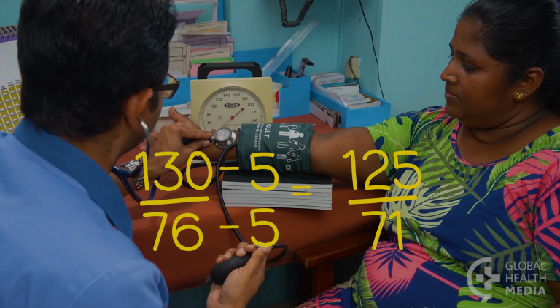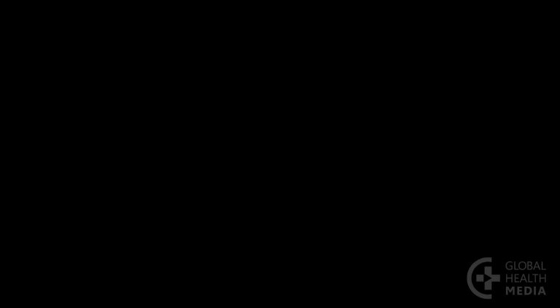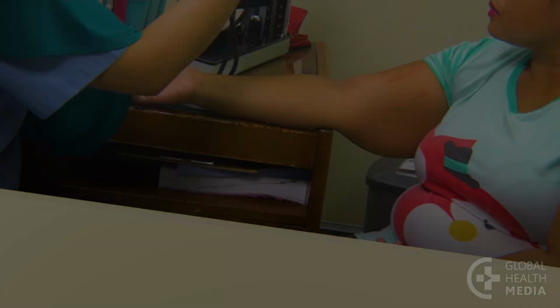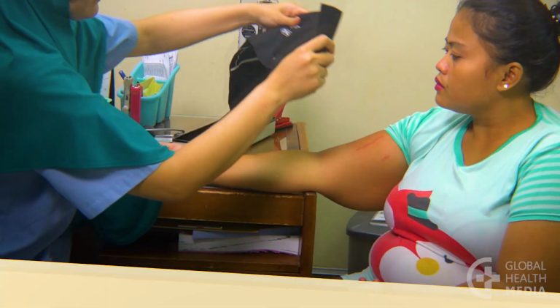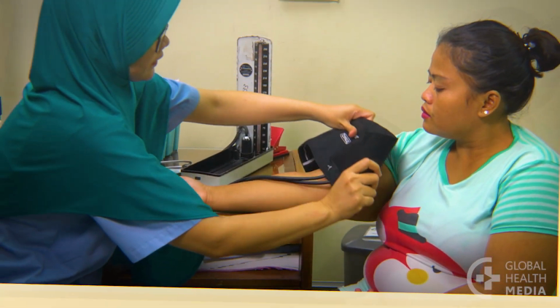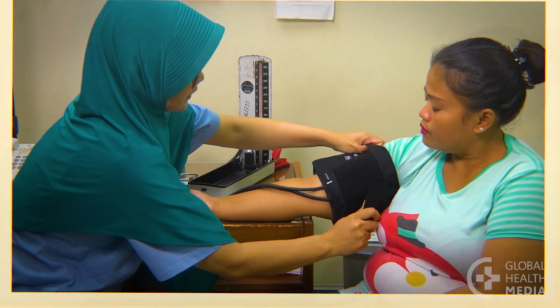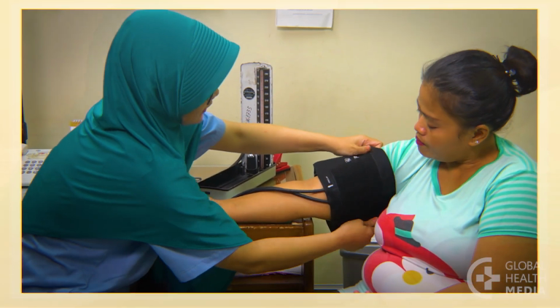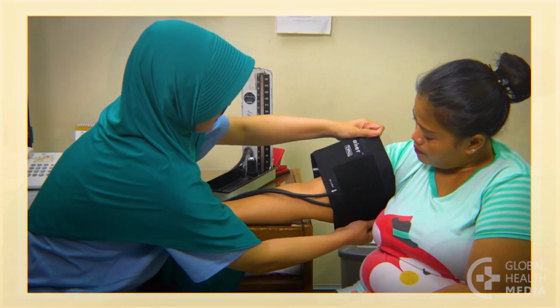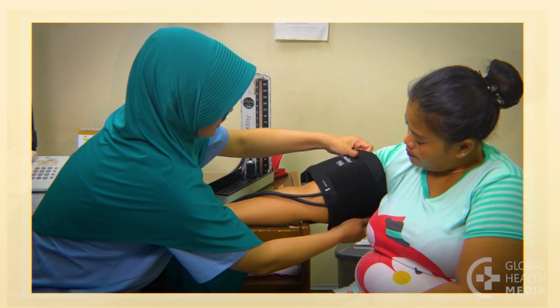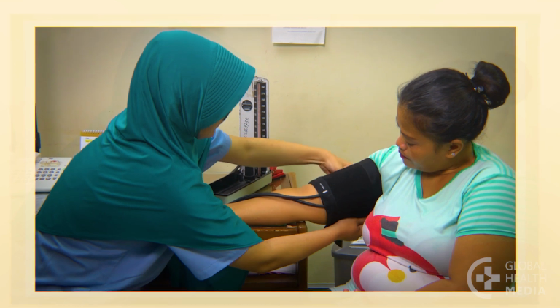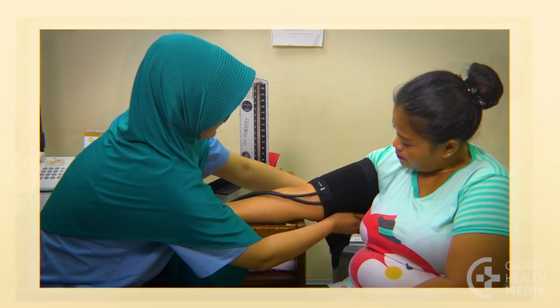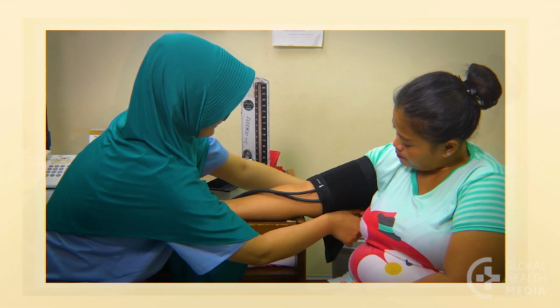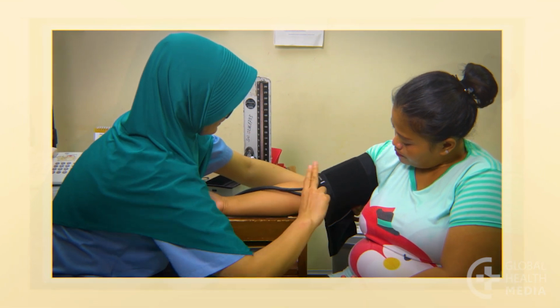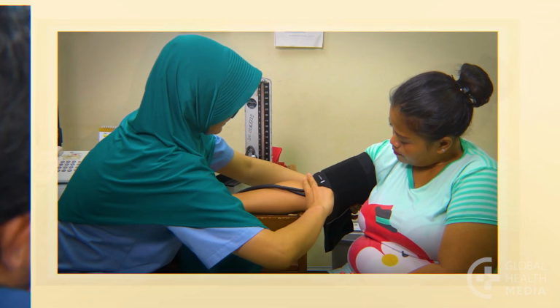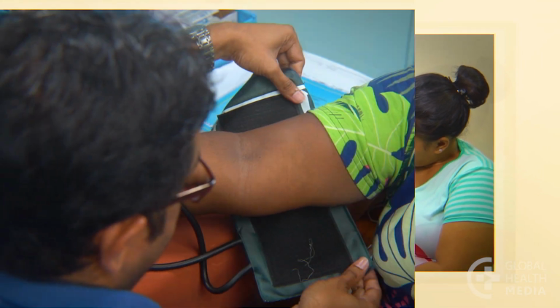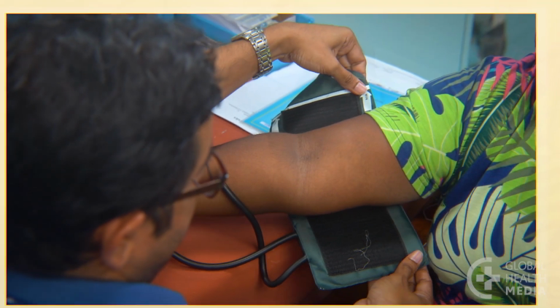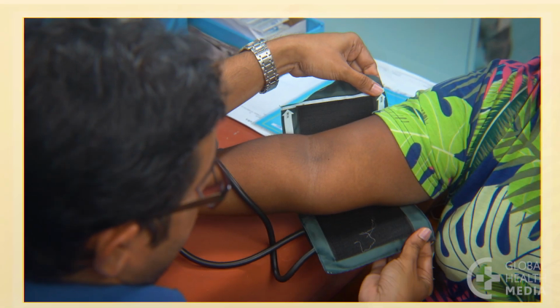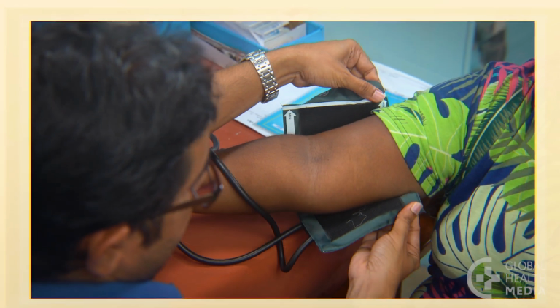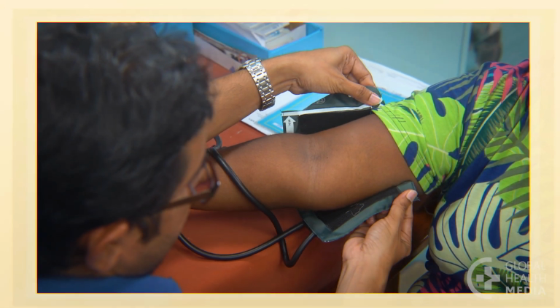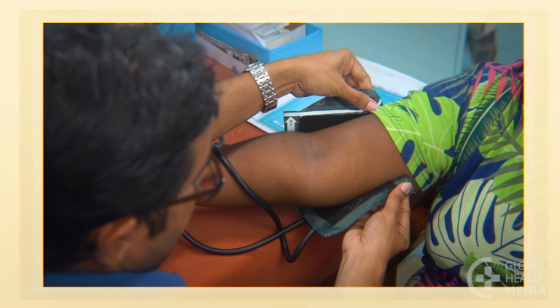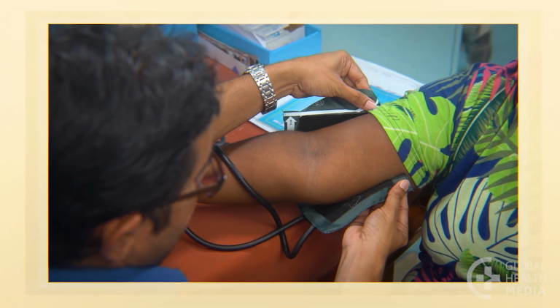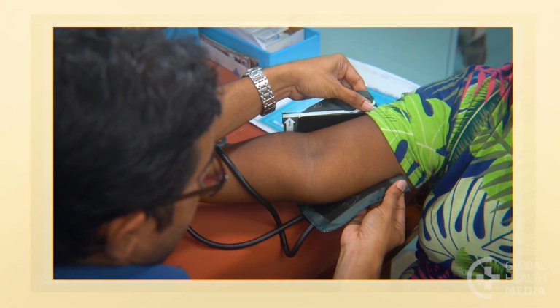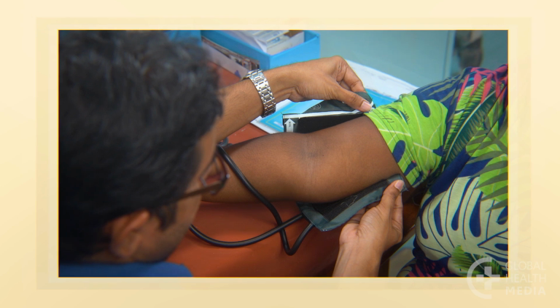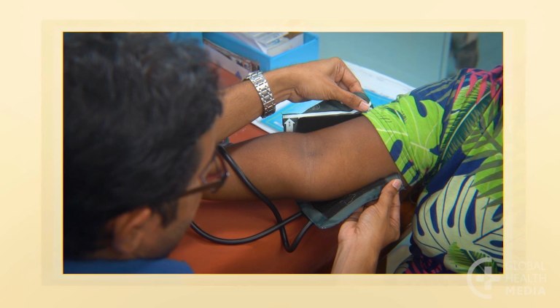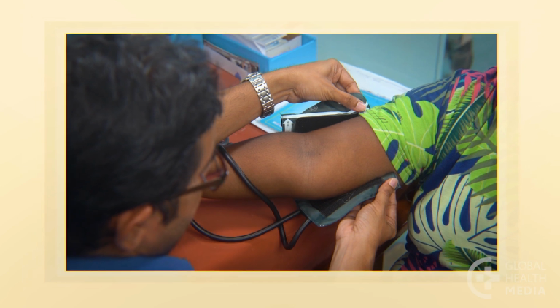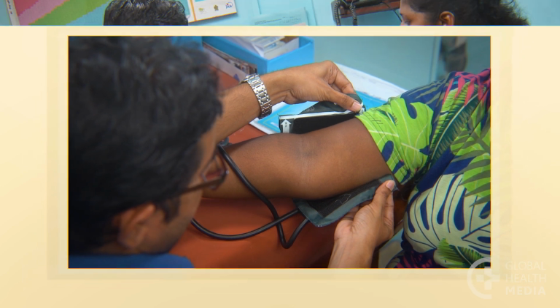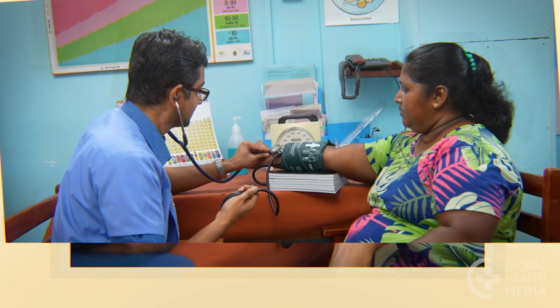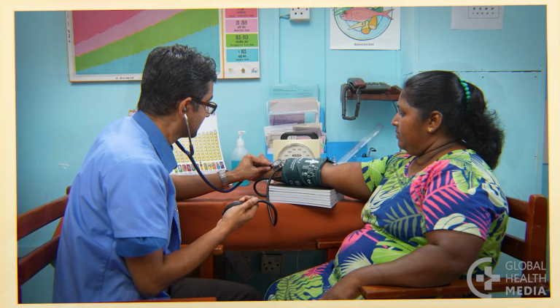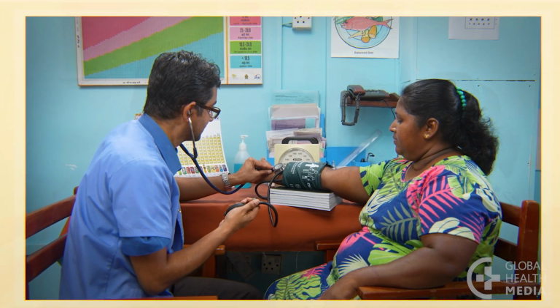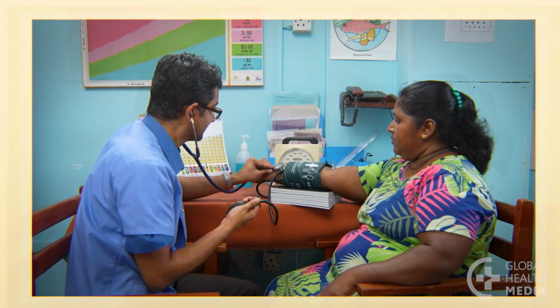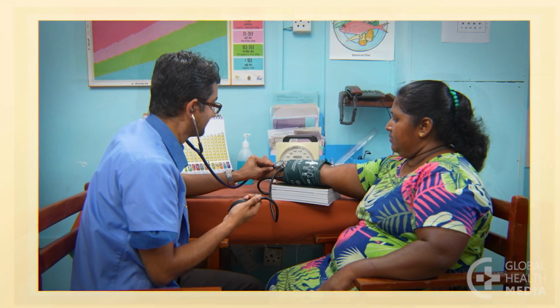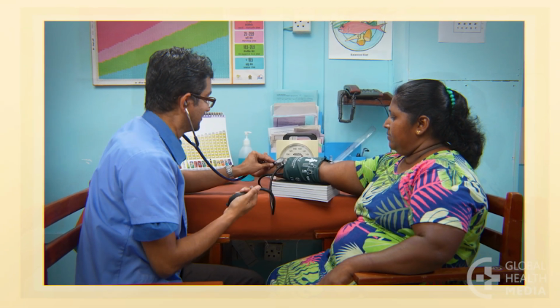Remember, use the correct cuff size to get an accurate measurement. If the cuff is too small and you don't have a large cuff, take the blood pressure on the forearm.